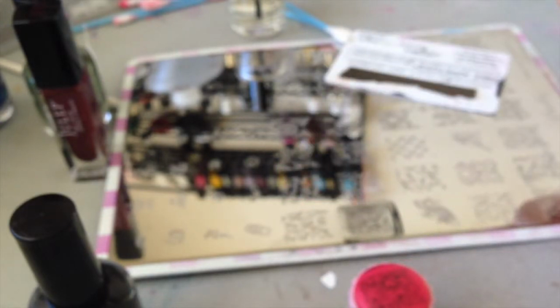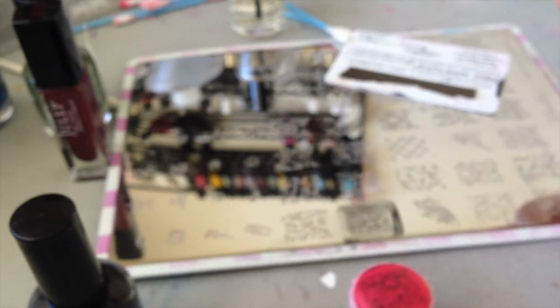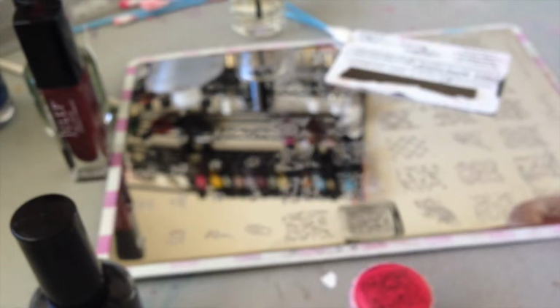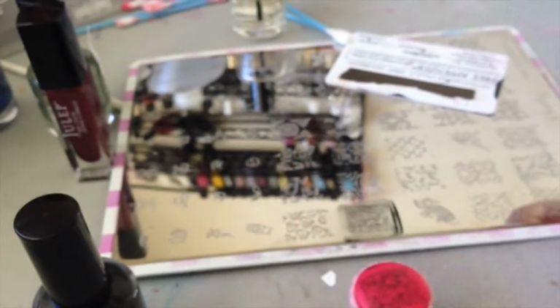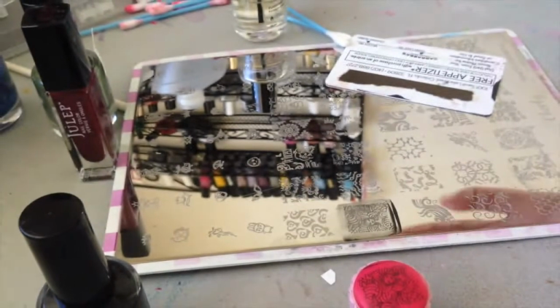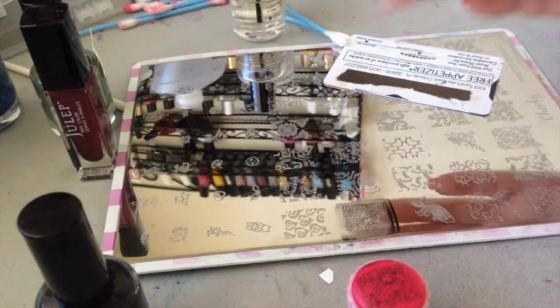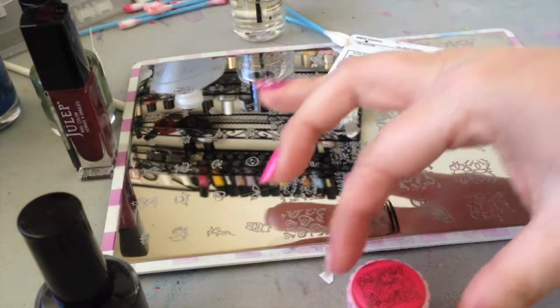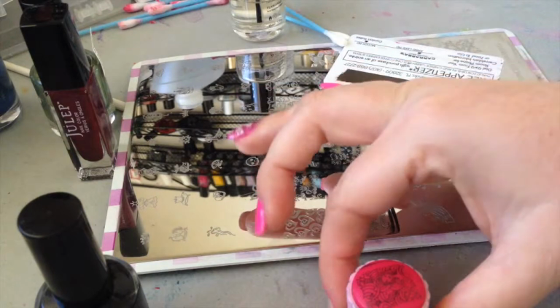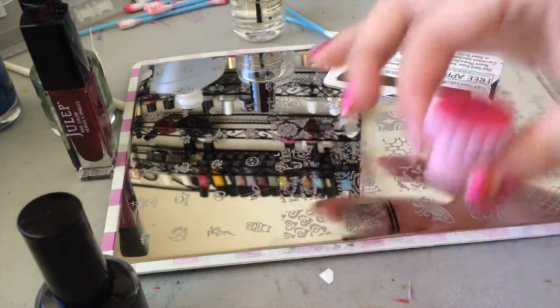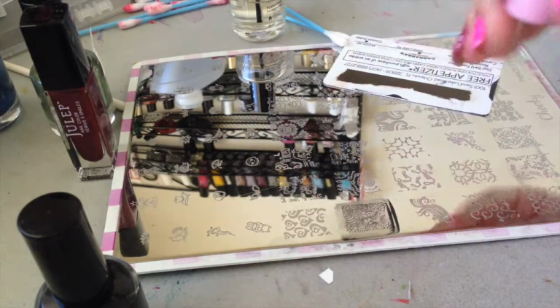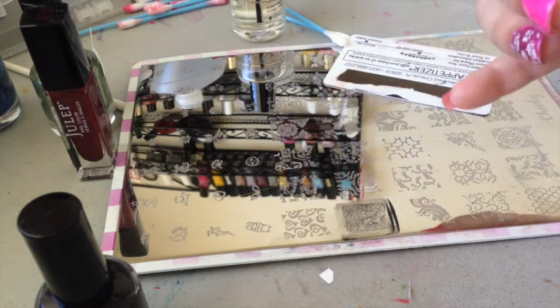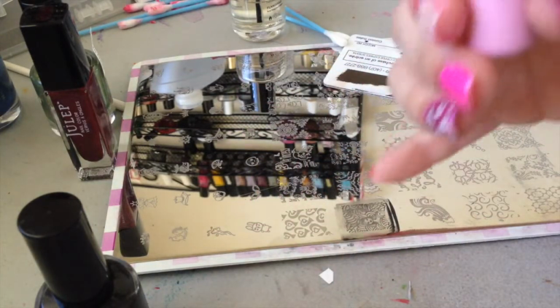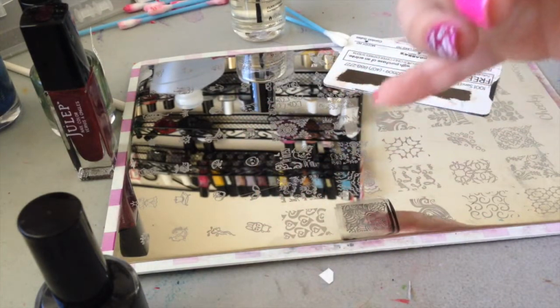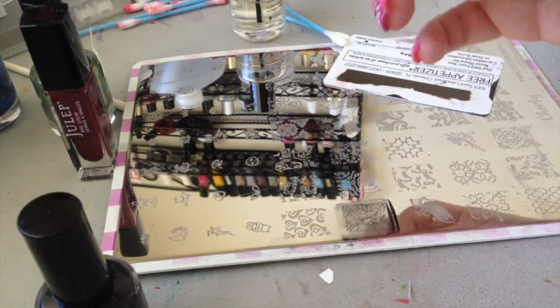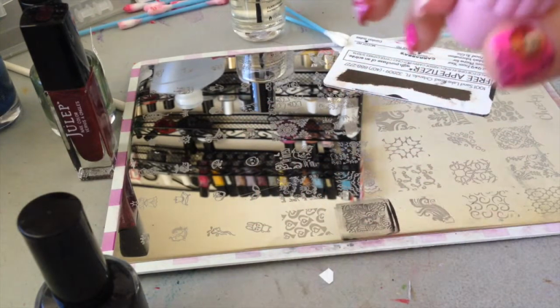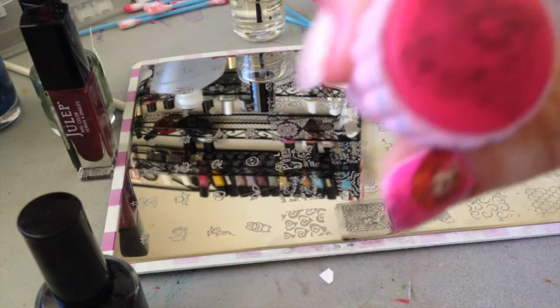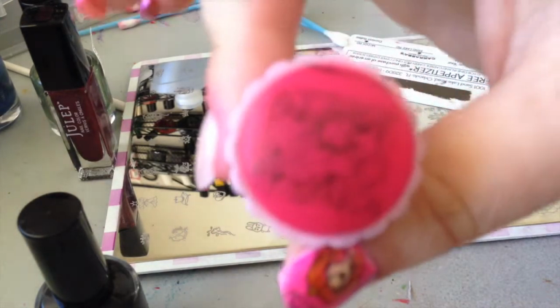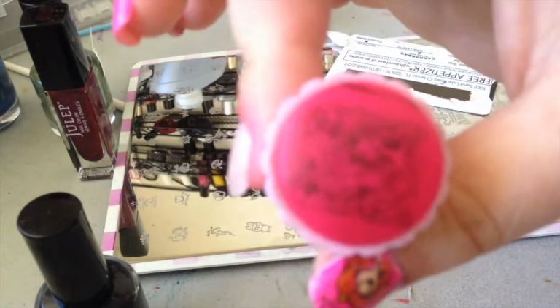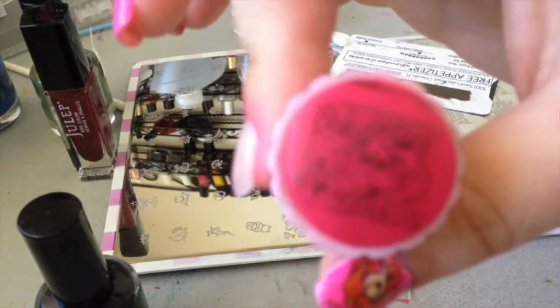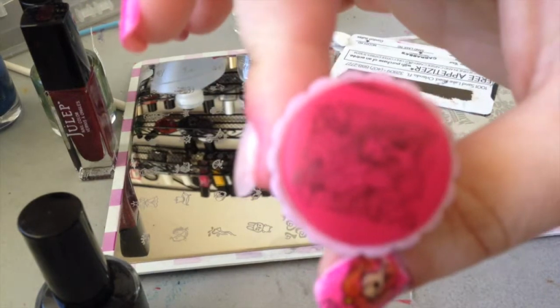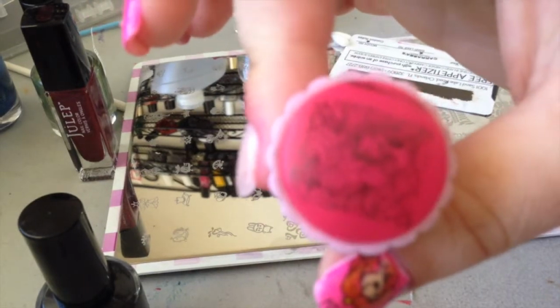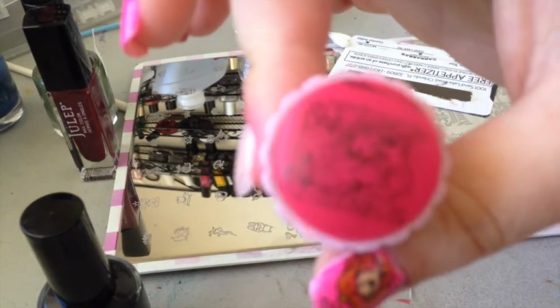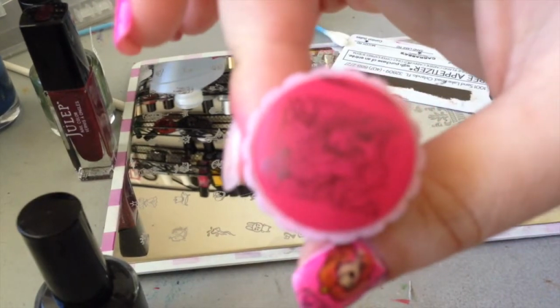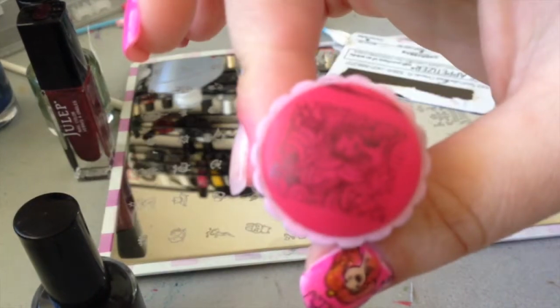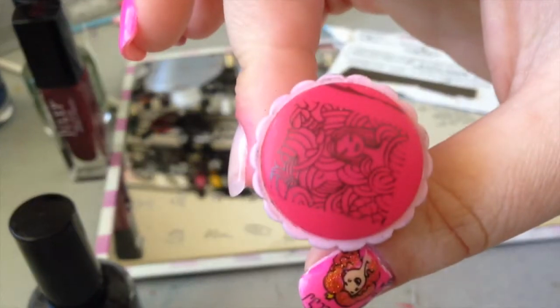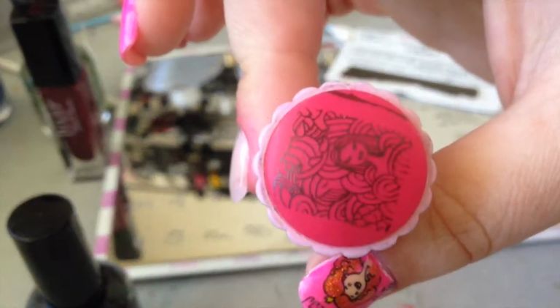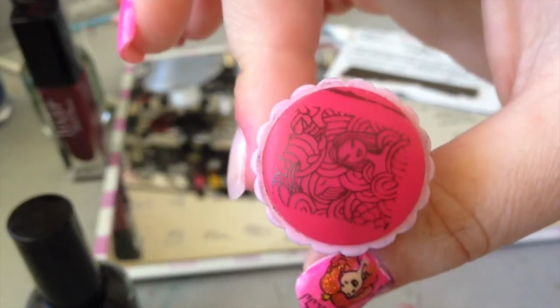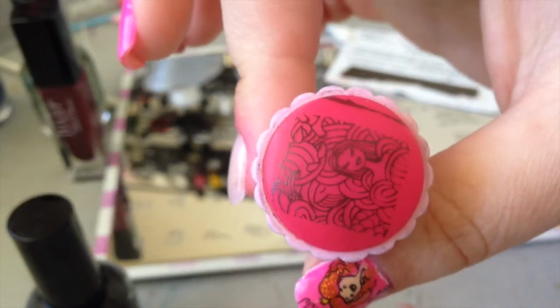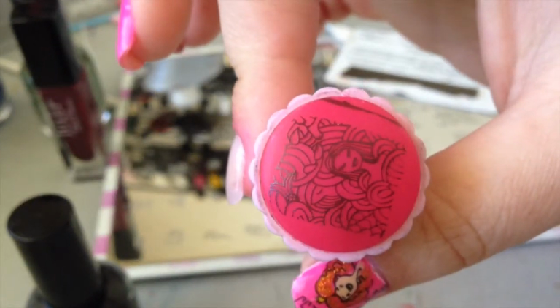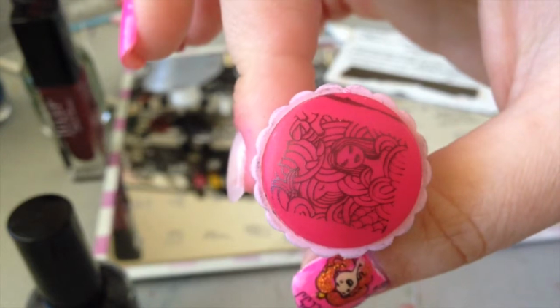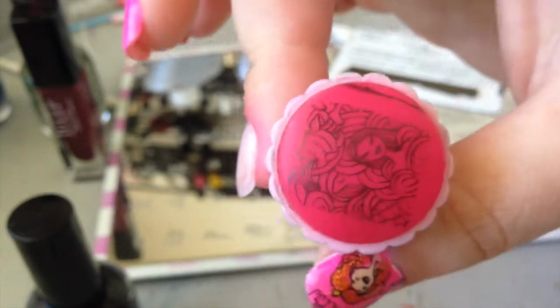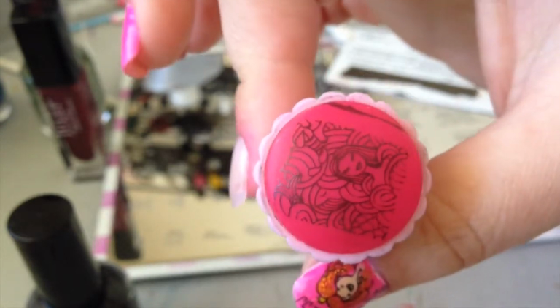To start off, you just do a normal stamp as you typically would. Put the paint on the image, scrape, and then stamp. But this time, you're going to let the stamp dry on the stamper.